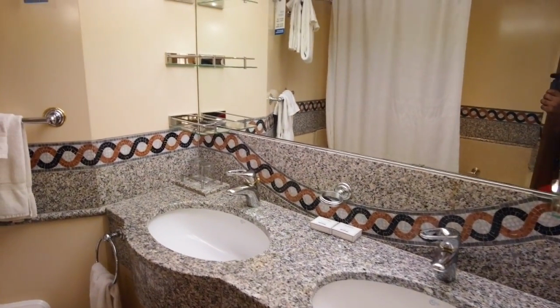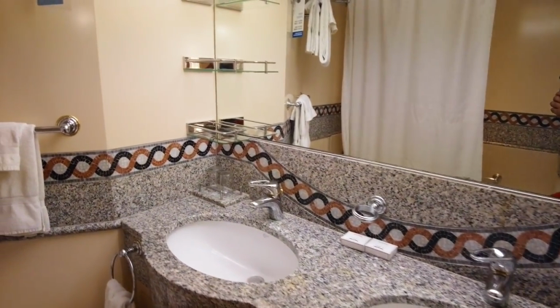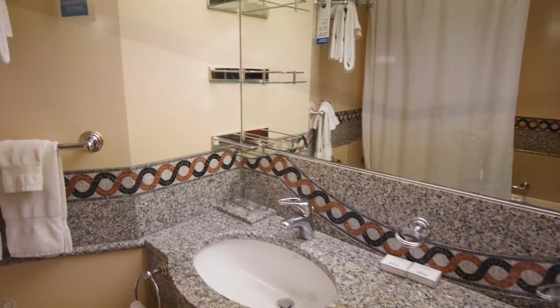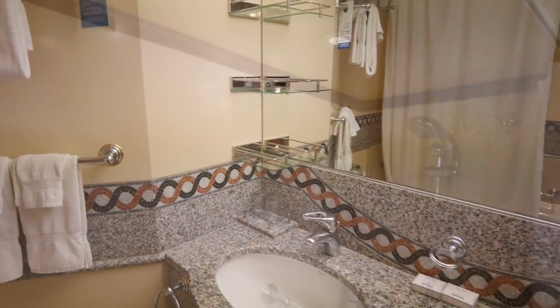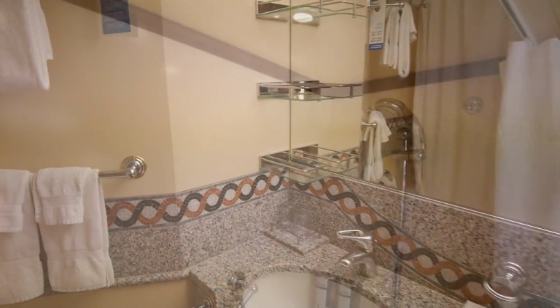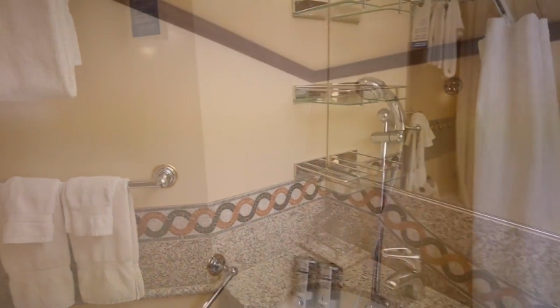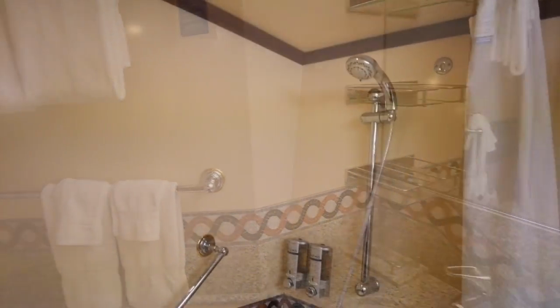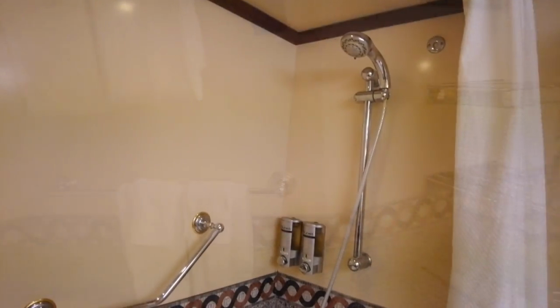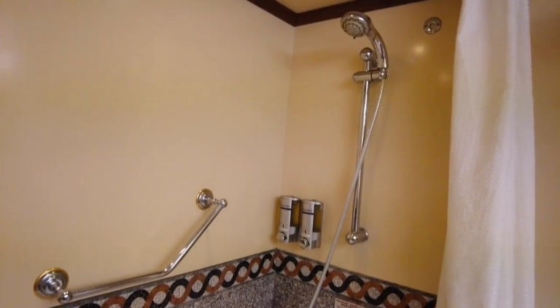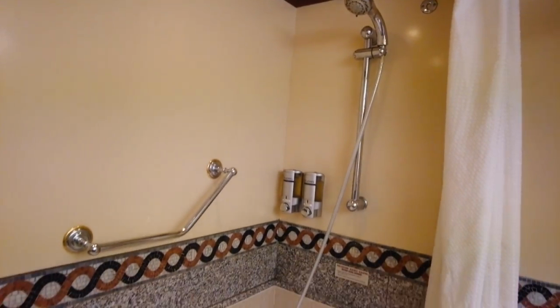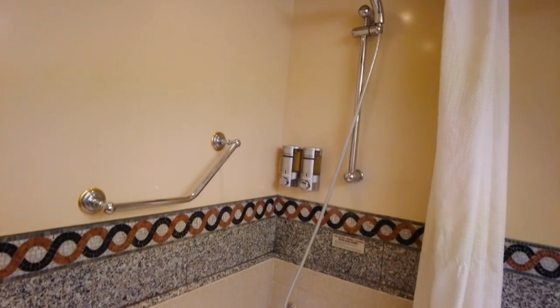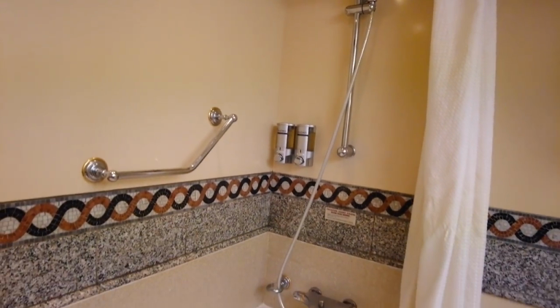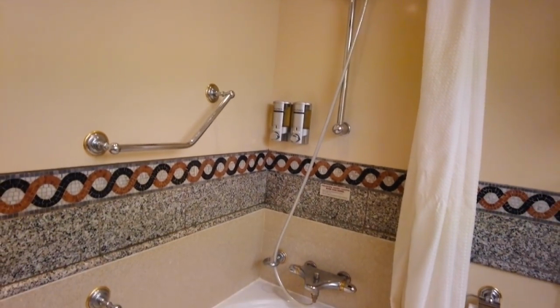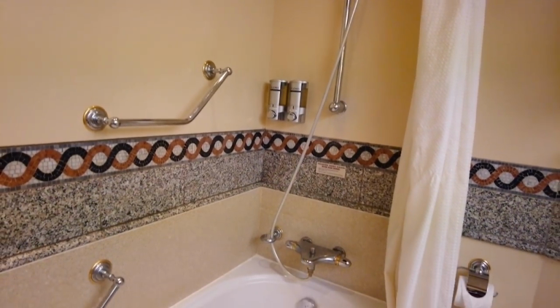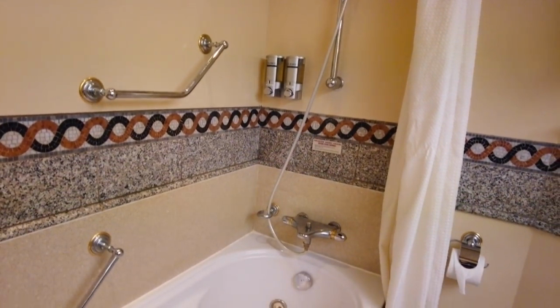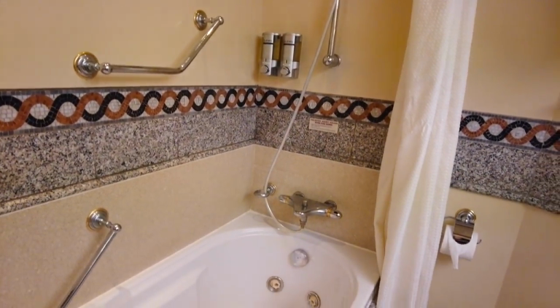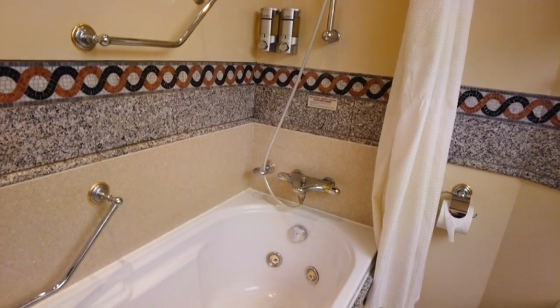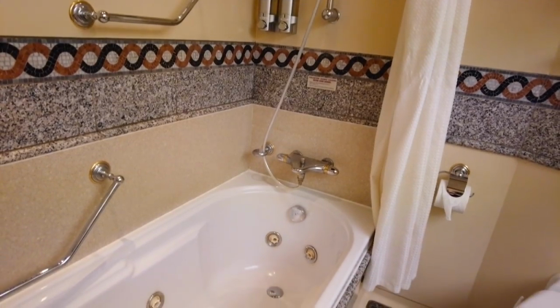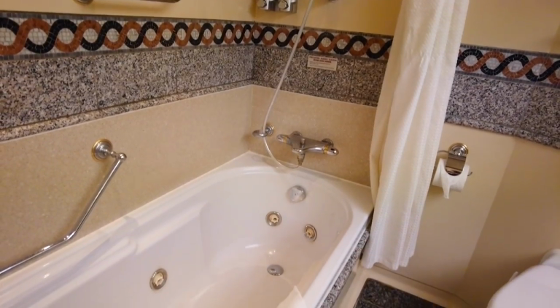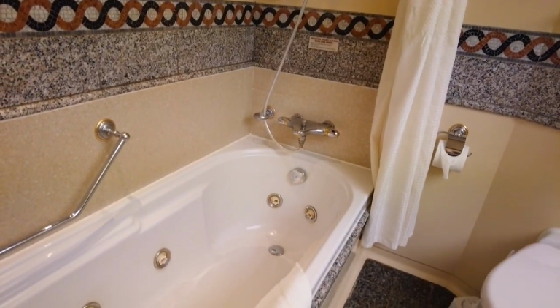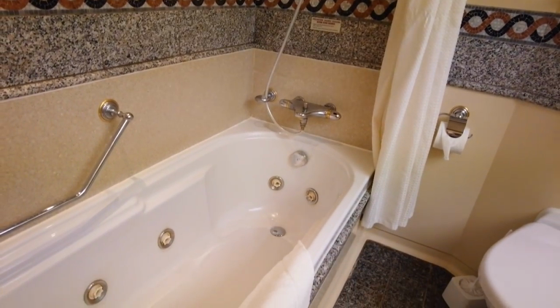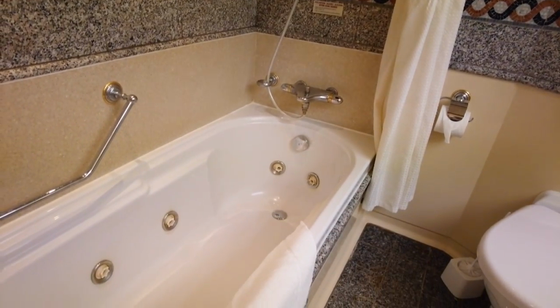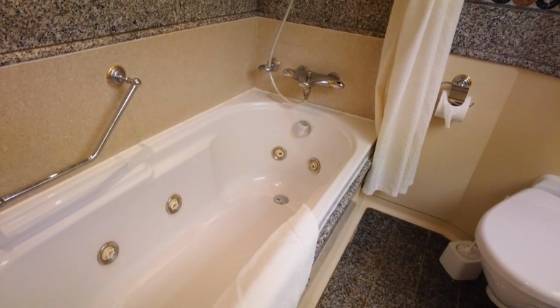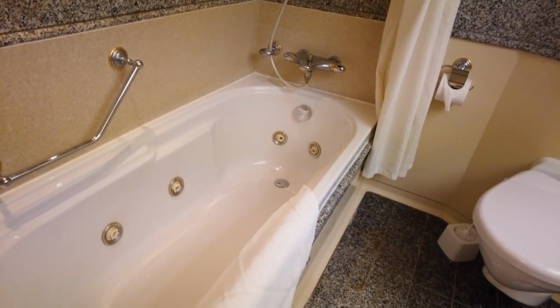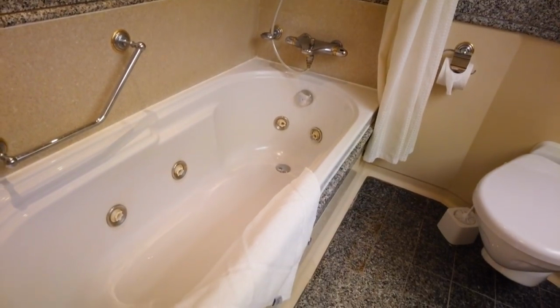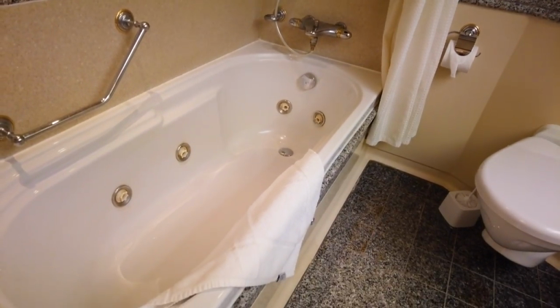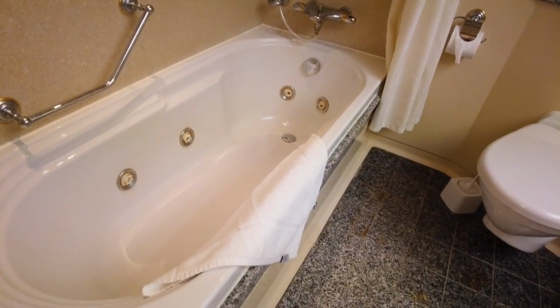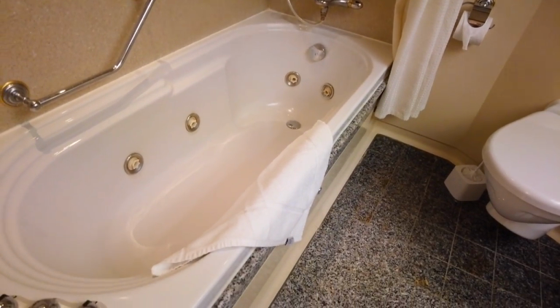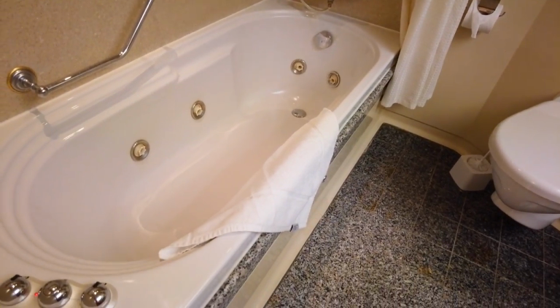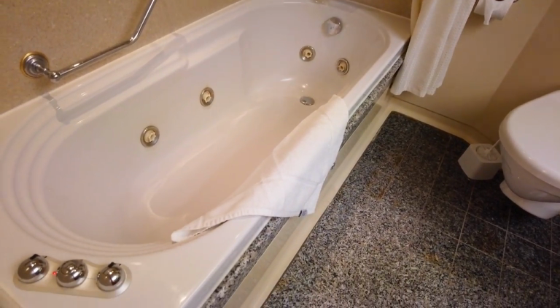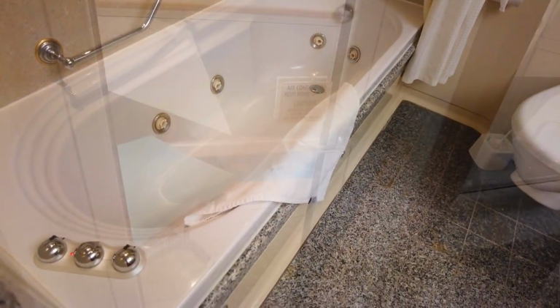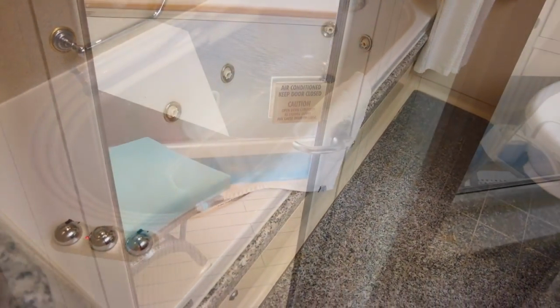The double vanity, the jetted tub. Getting in a tub on a cruise ship — what else can be better than that?